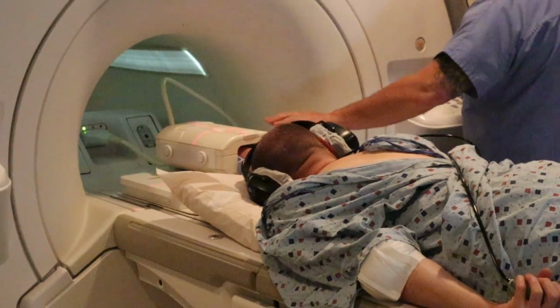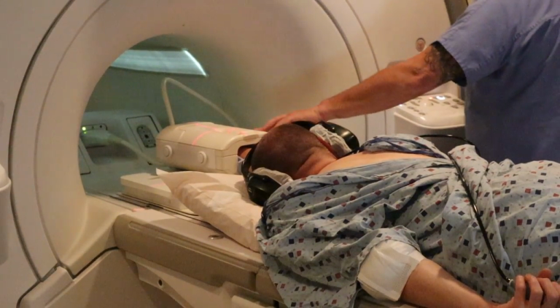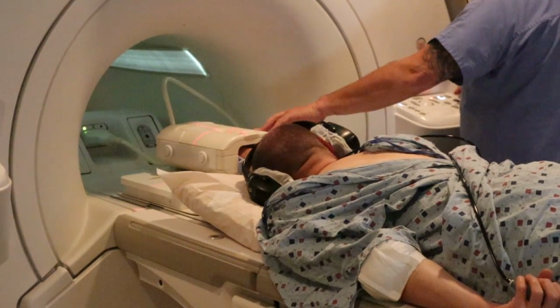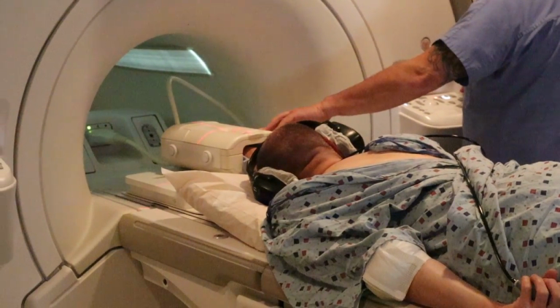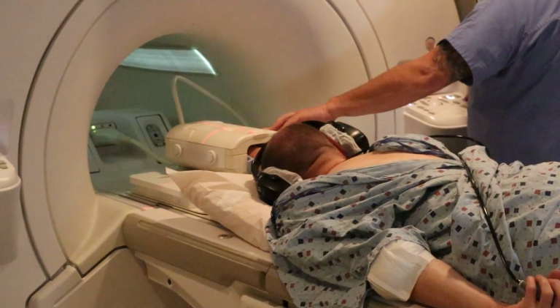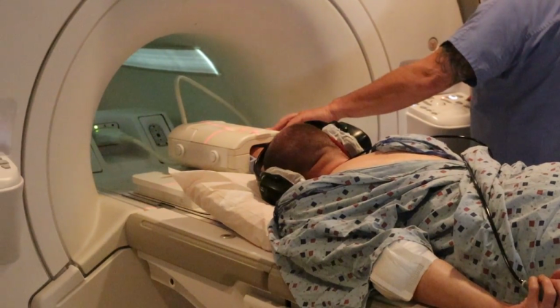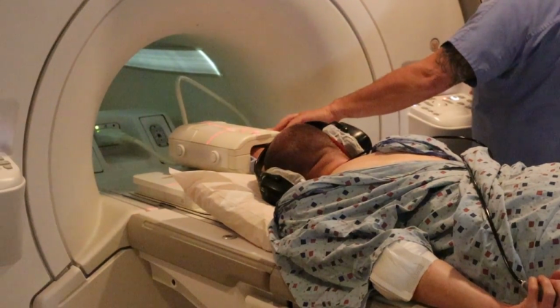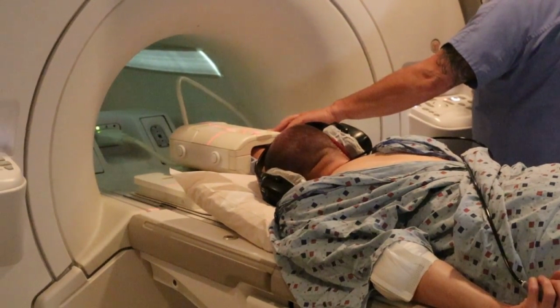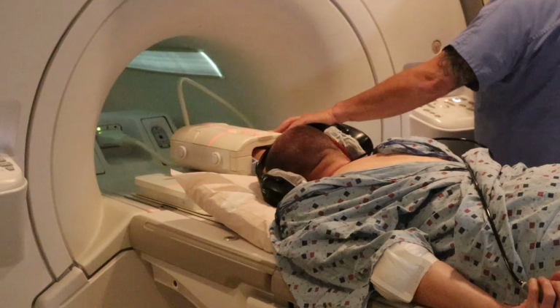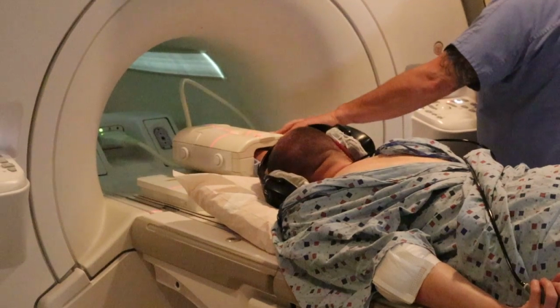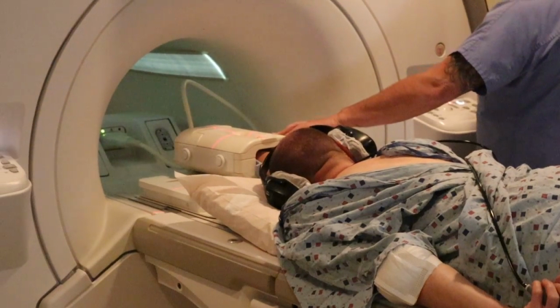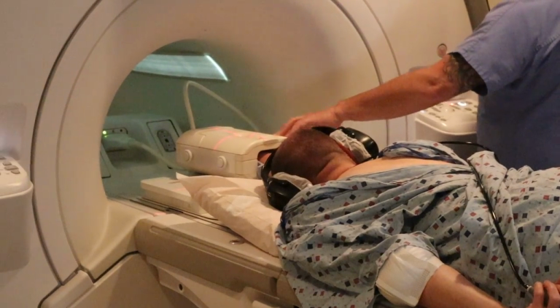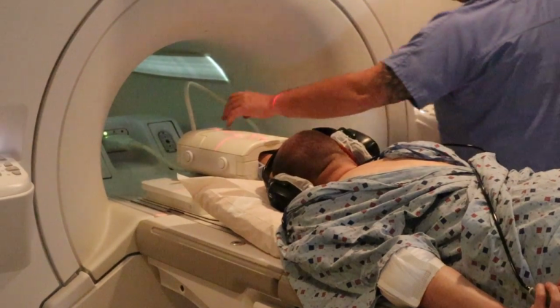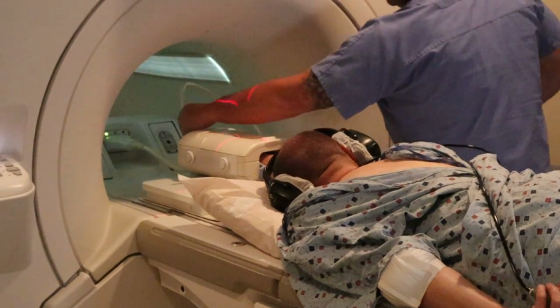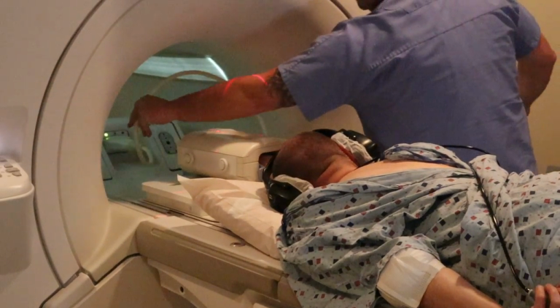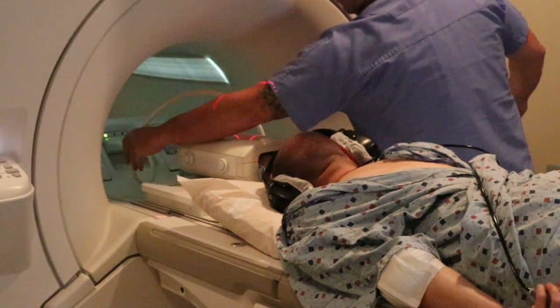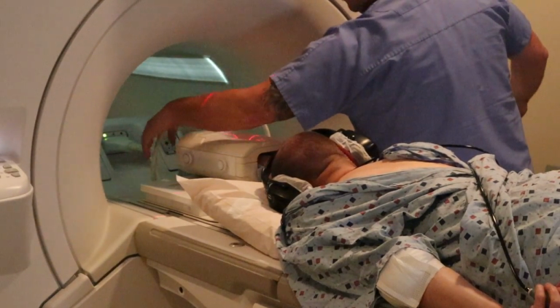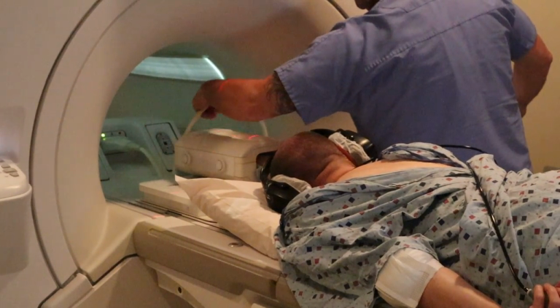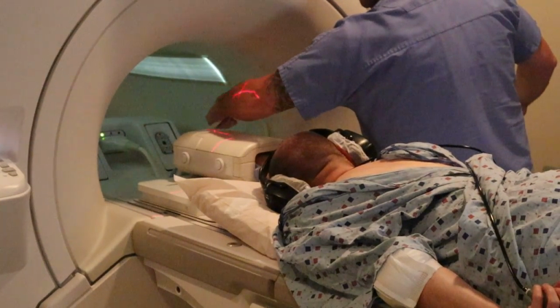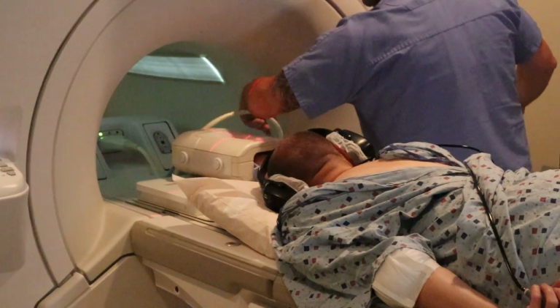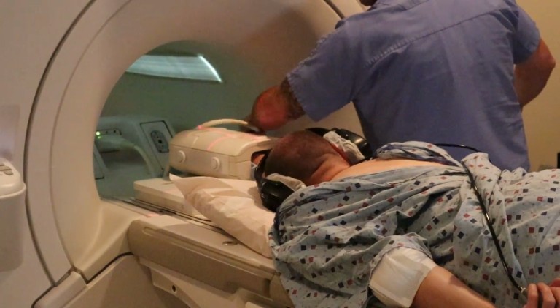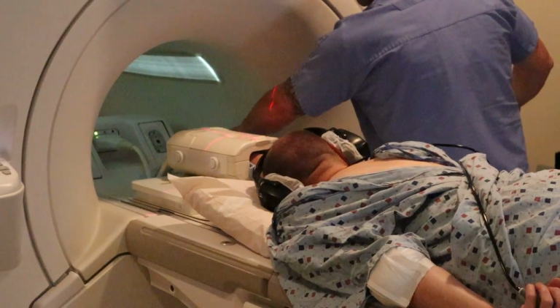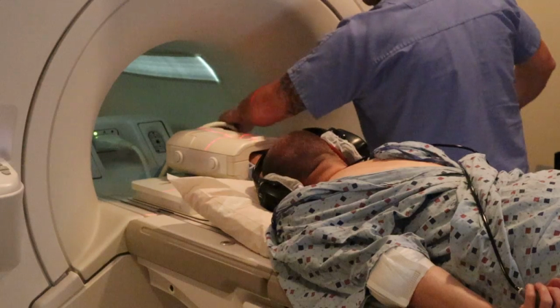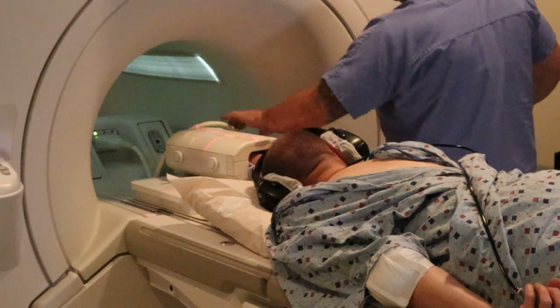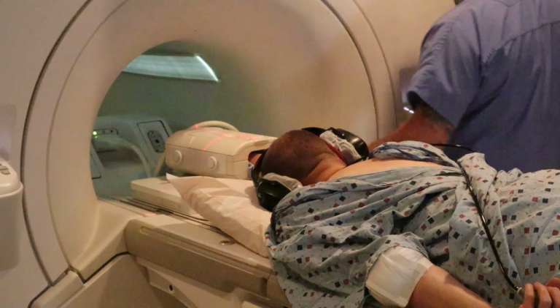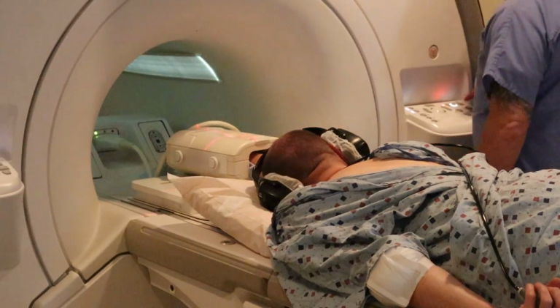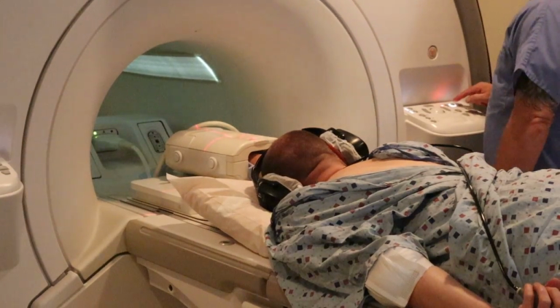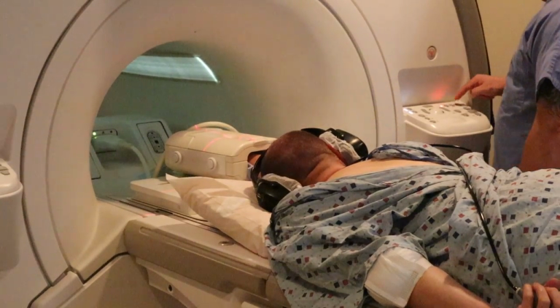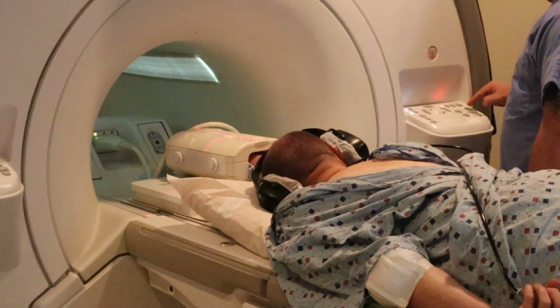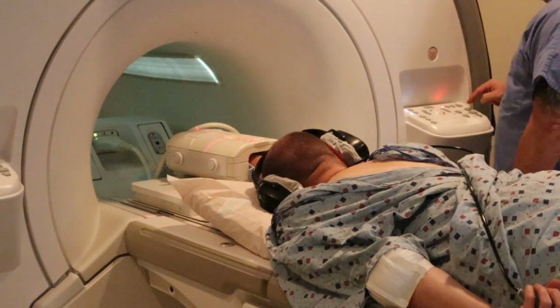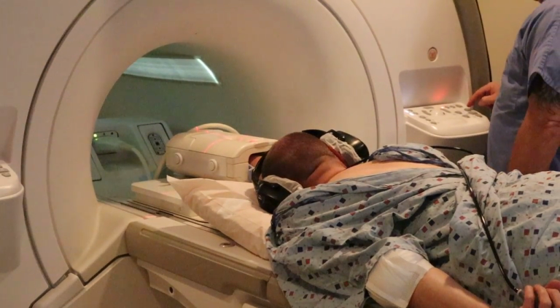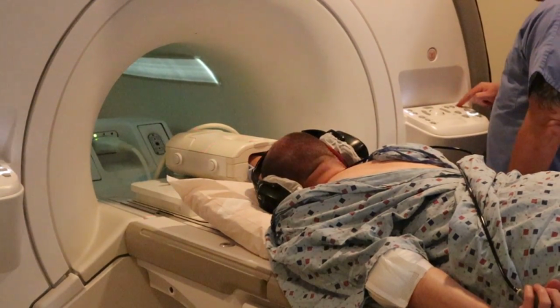You also want to make sure that your wires are not tangling. You want to ensure that they're nice and straight to reduce the chances of decoupling of the coil.